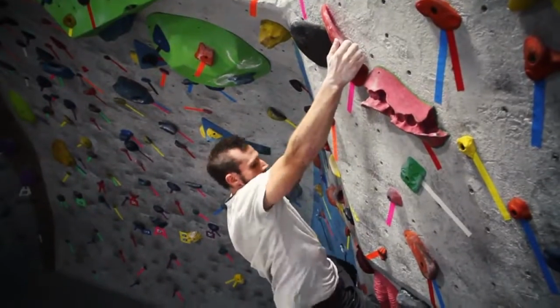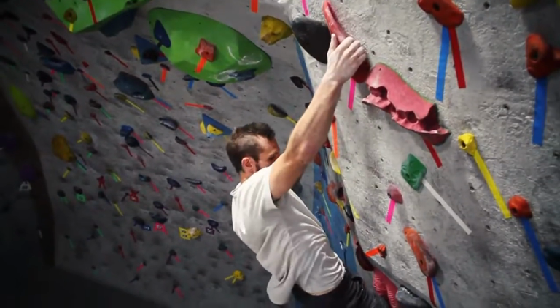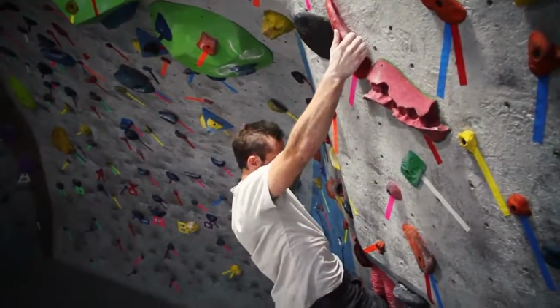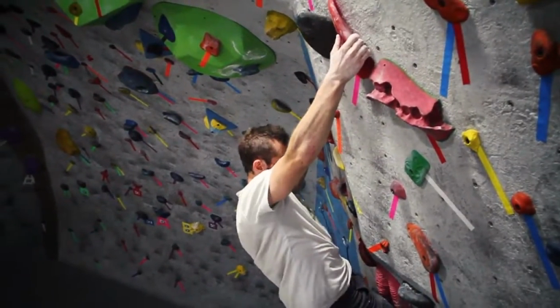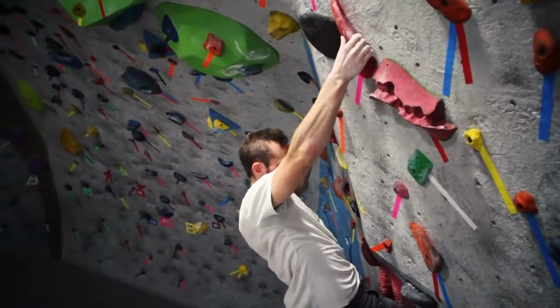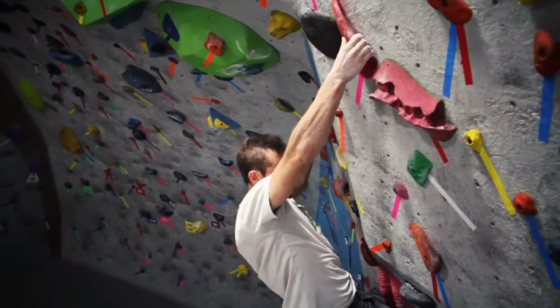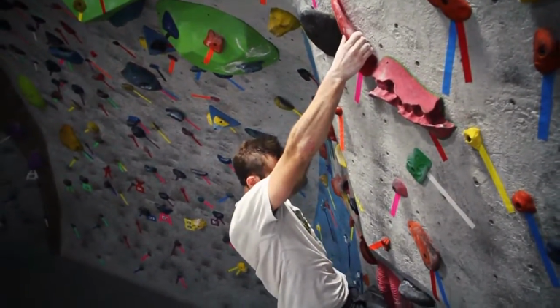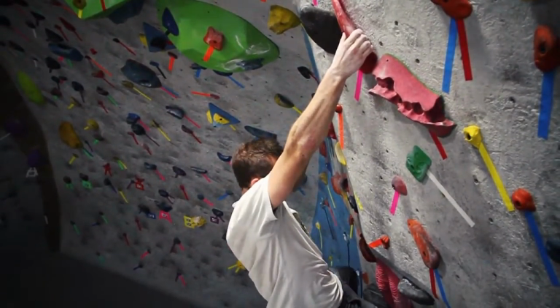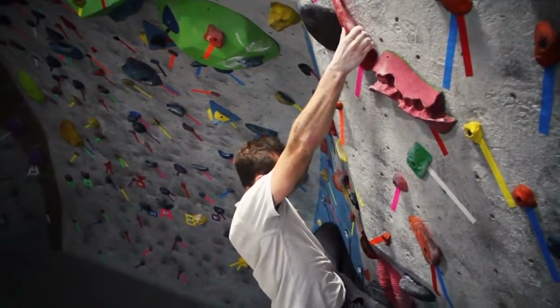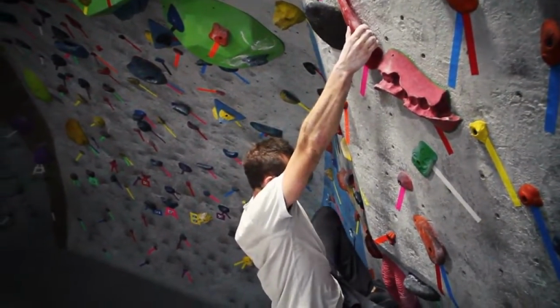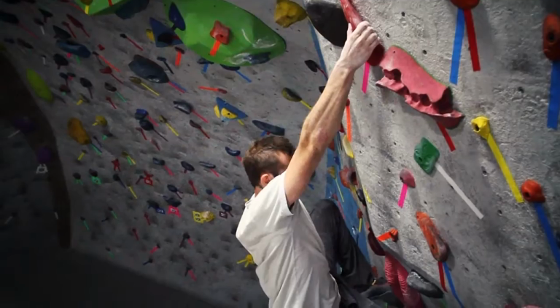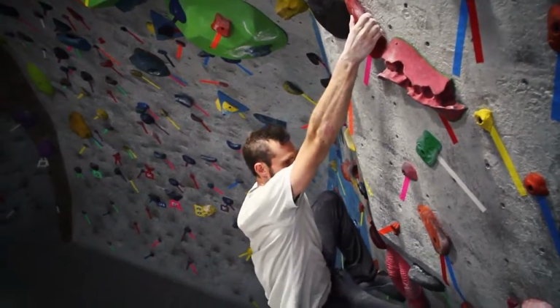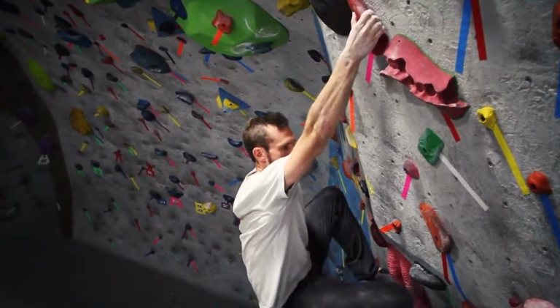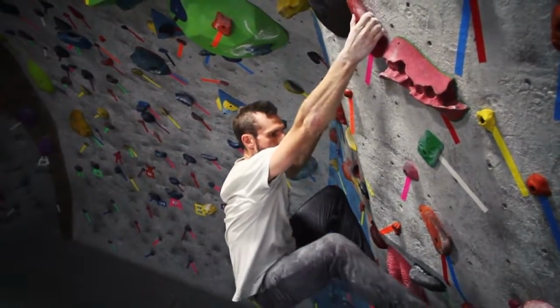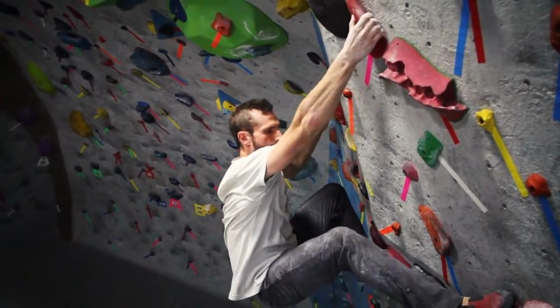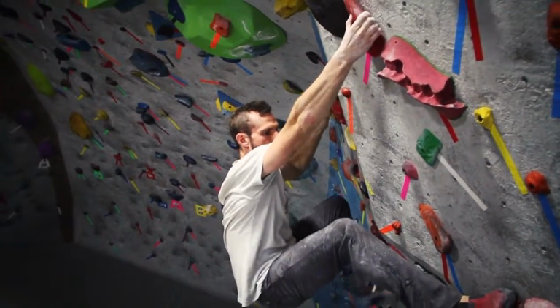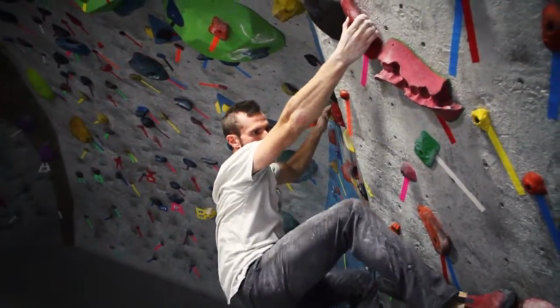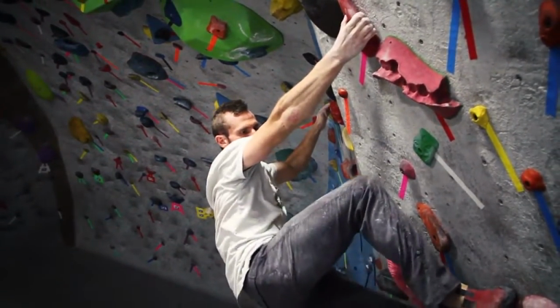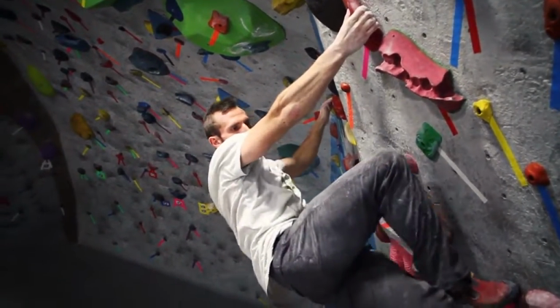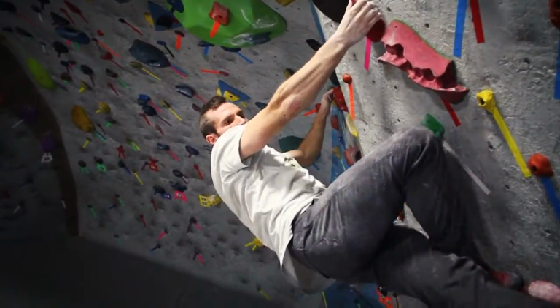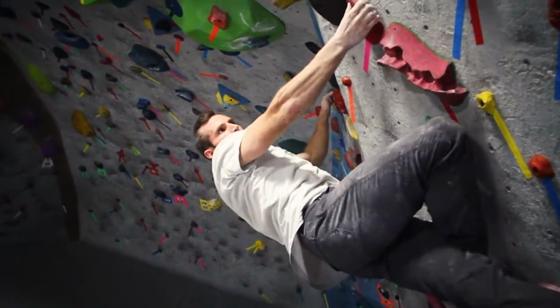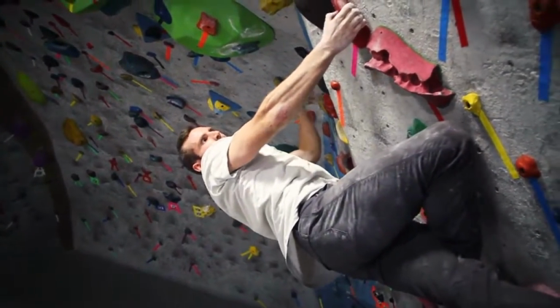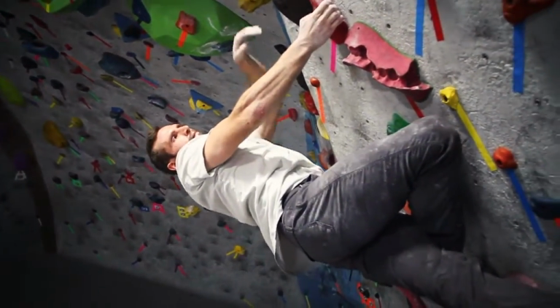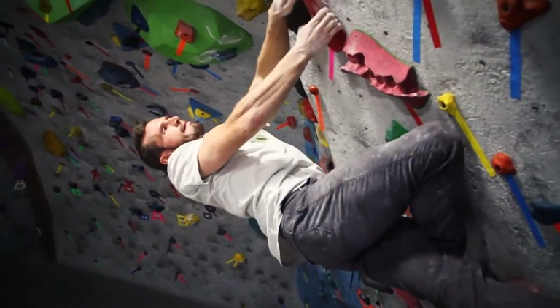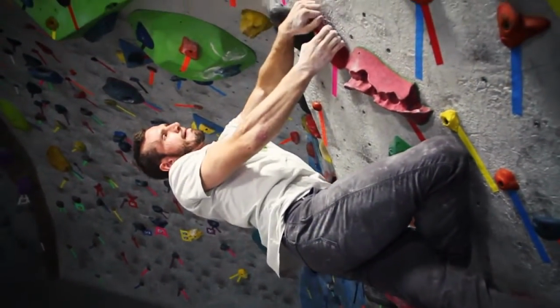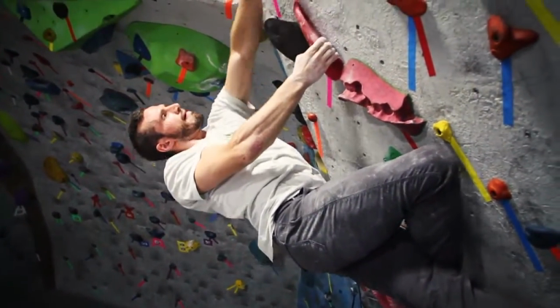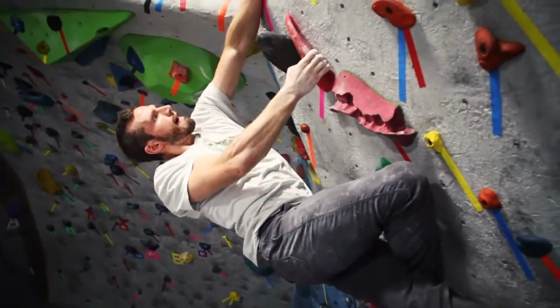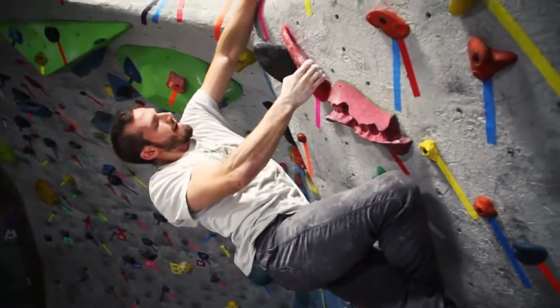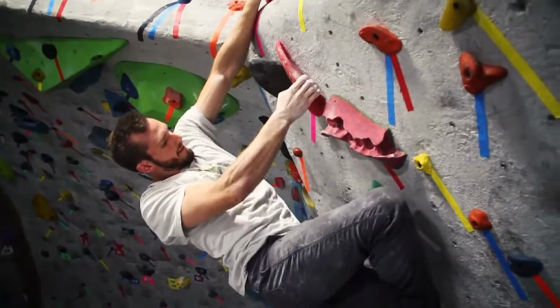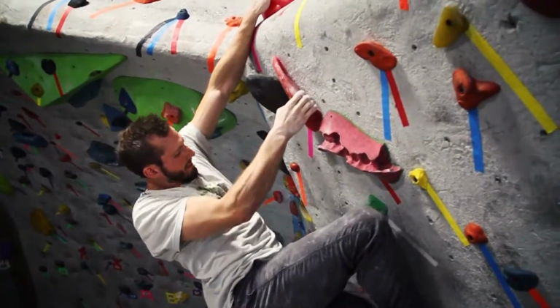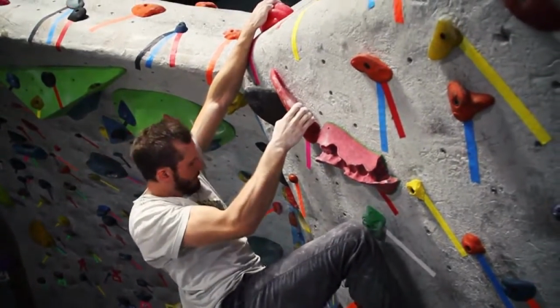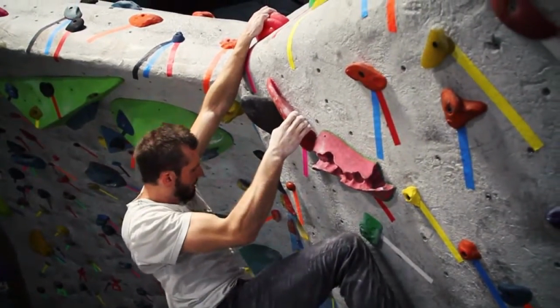You're going to throw up to this really big flake and then get your right foot up really high, about waist level, flag under really far, and go to the top hold.